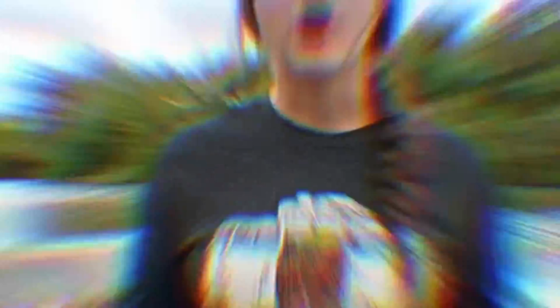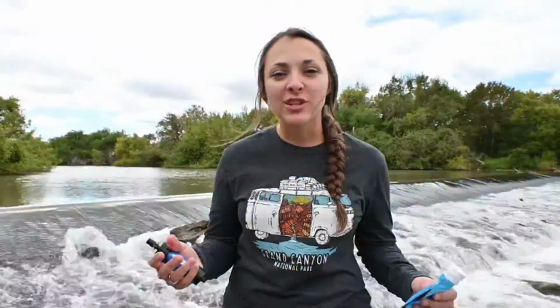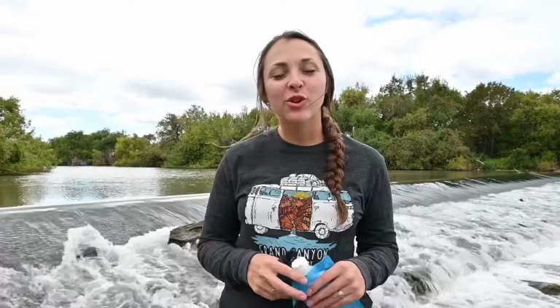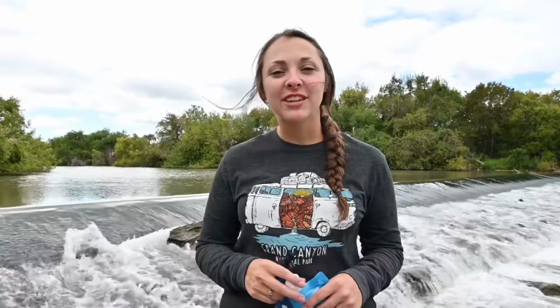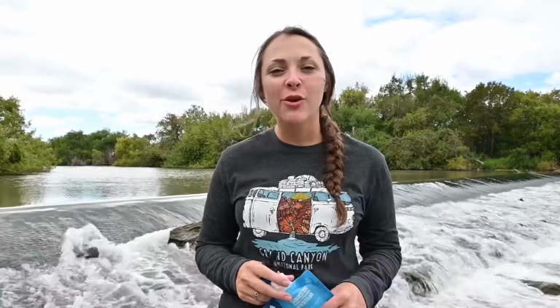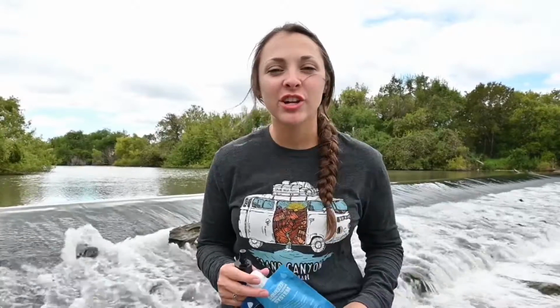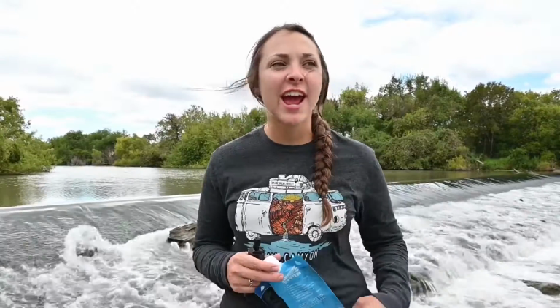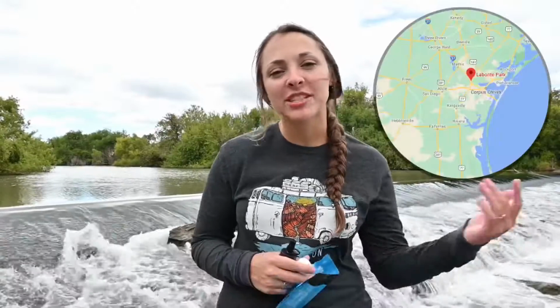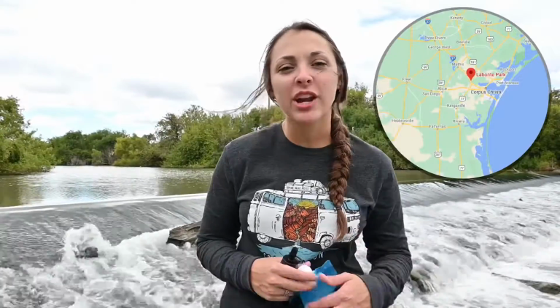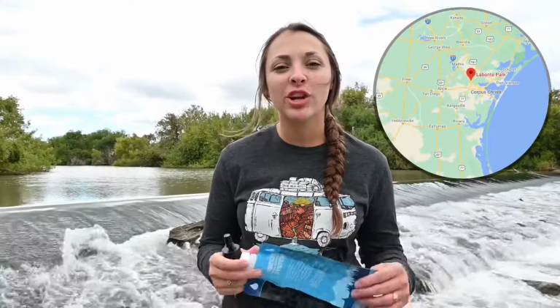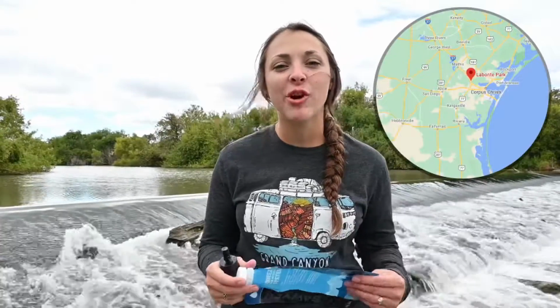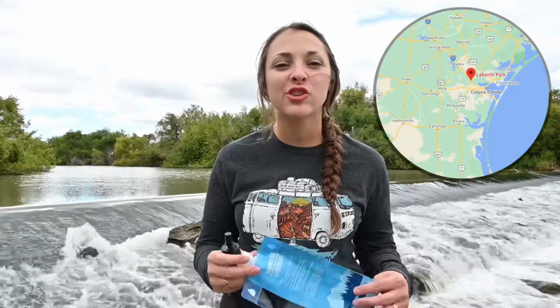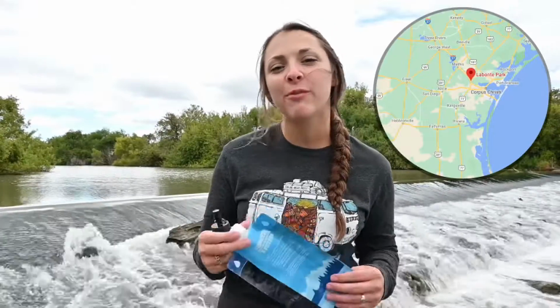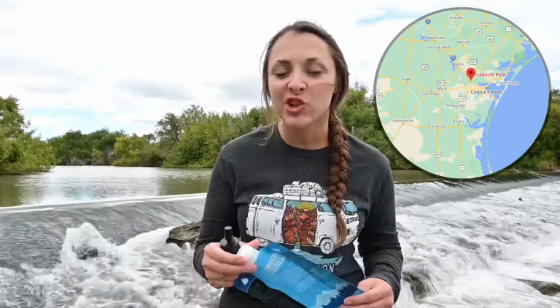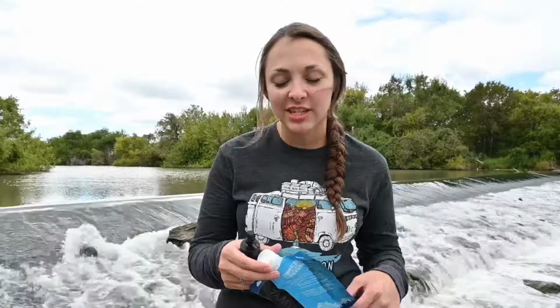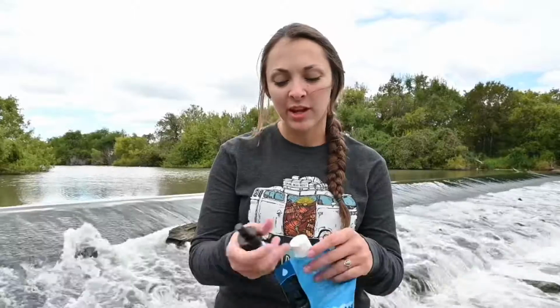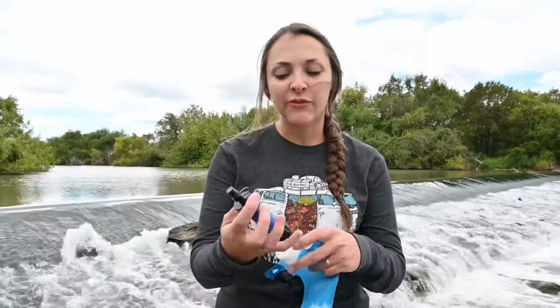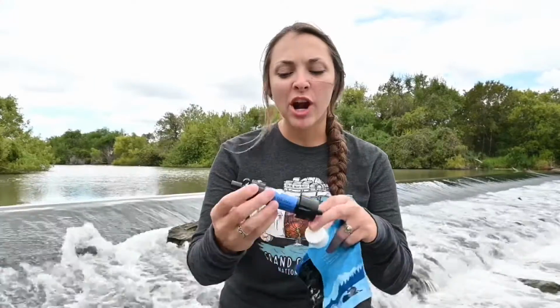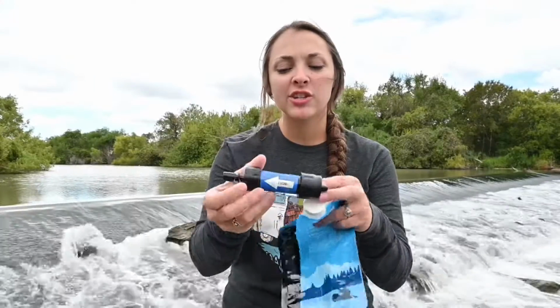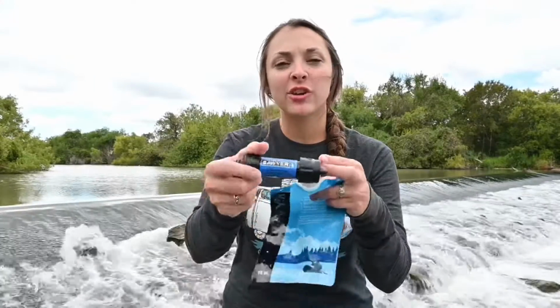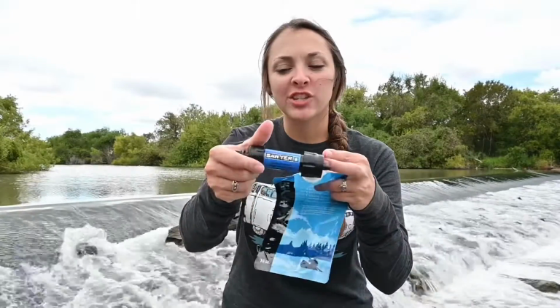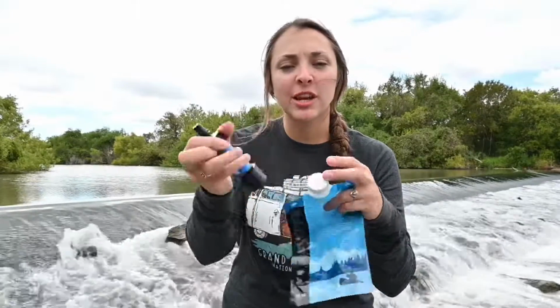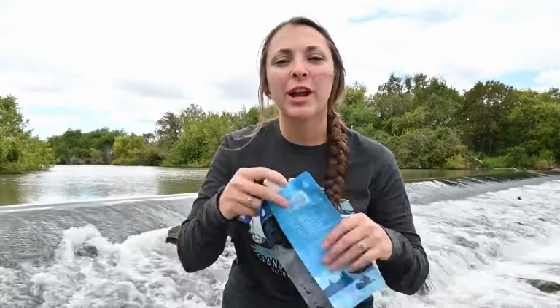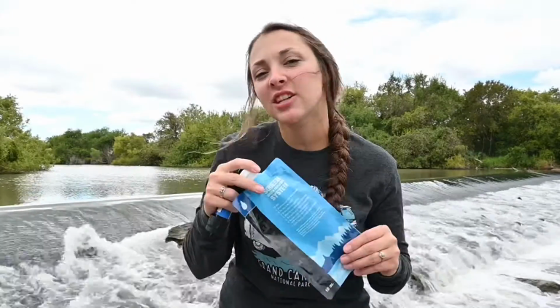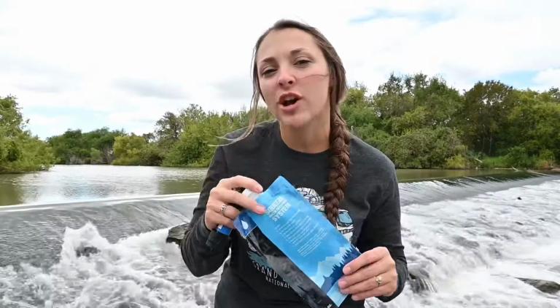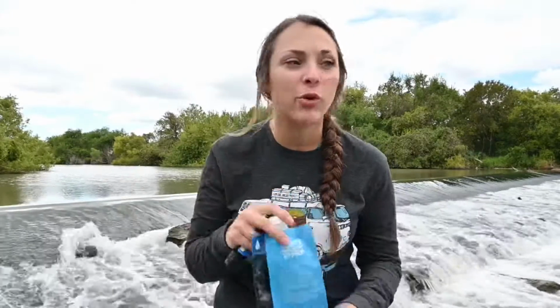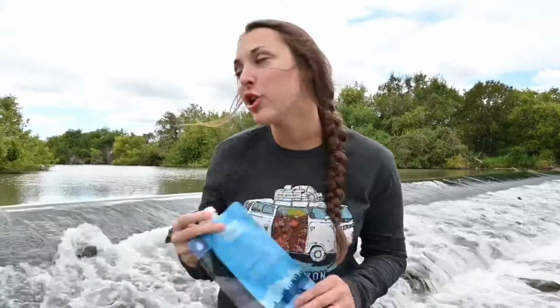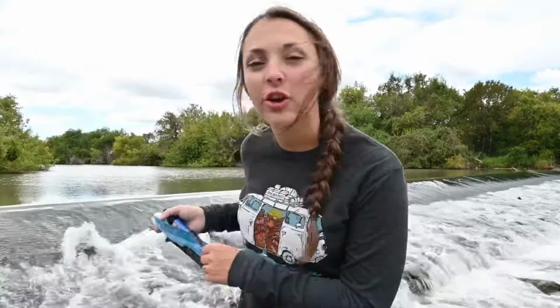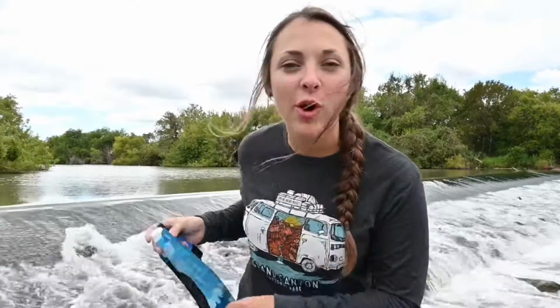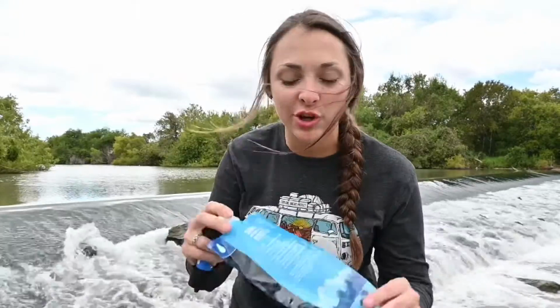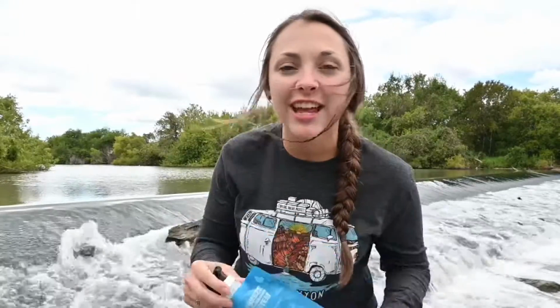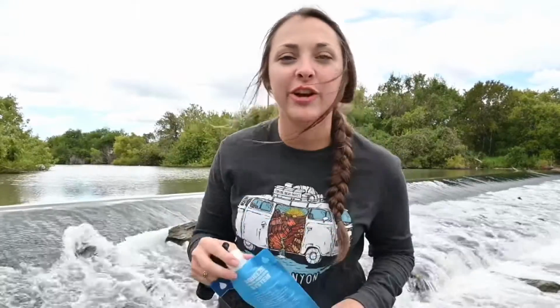Welcome back to another Youth Odyssey video. We're here today at Levante Park and we're going to show you how to use the Sawyer Mini Filtration System. The first part is your filtration system and then we've got a bag to collect the water, and we'll show you when you get close to the water and show you exactly how to do it.